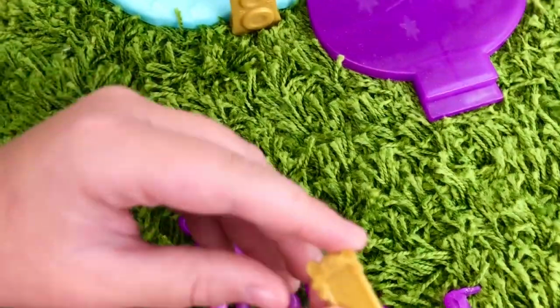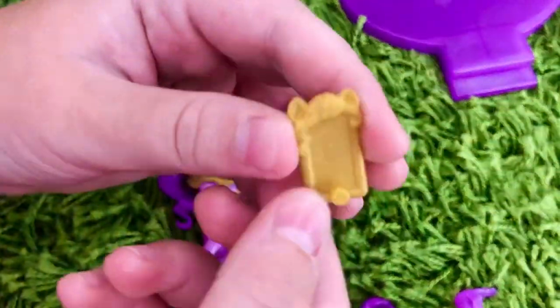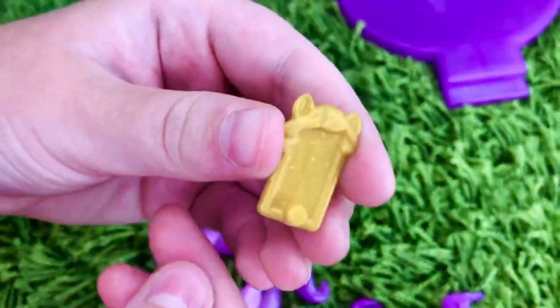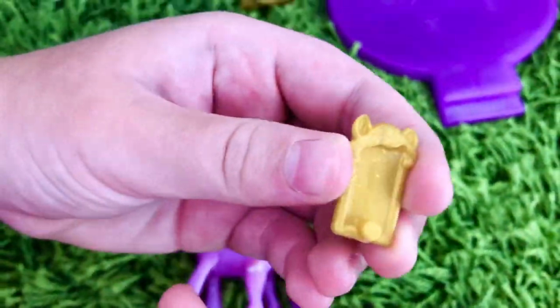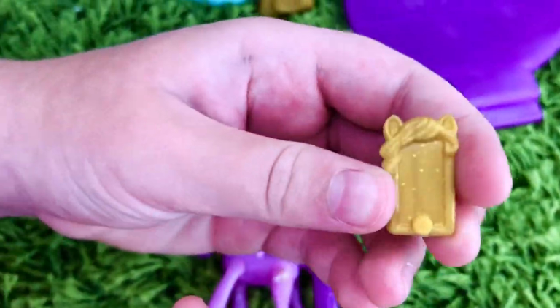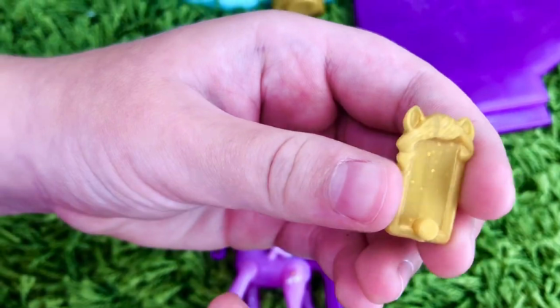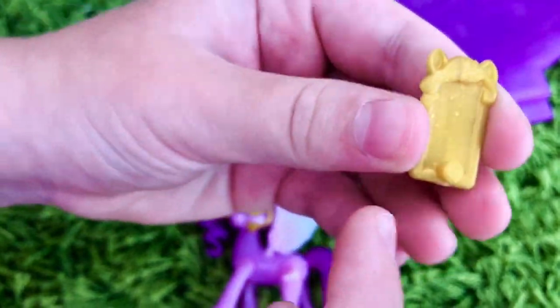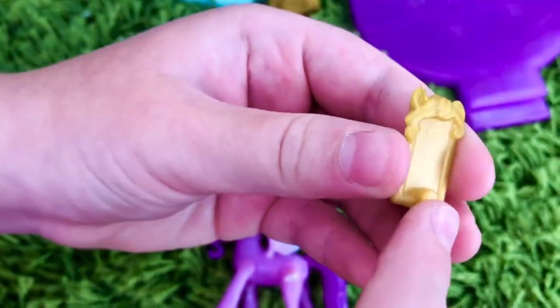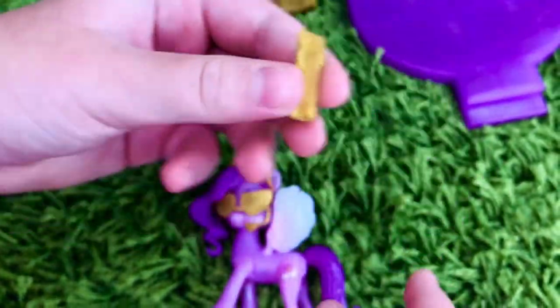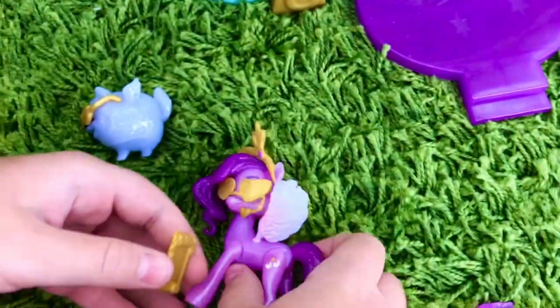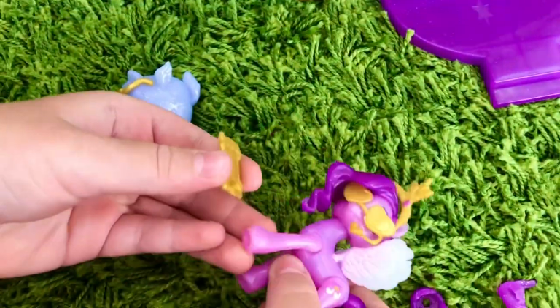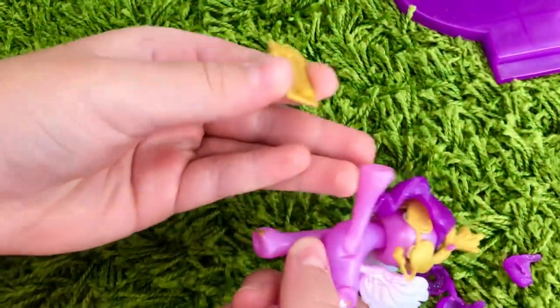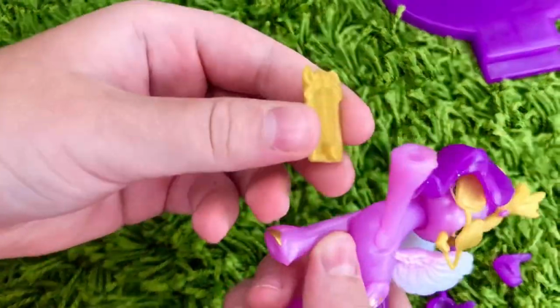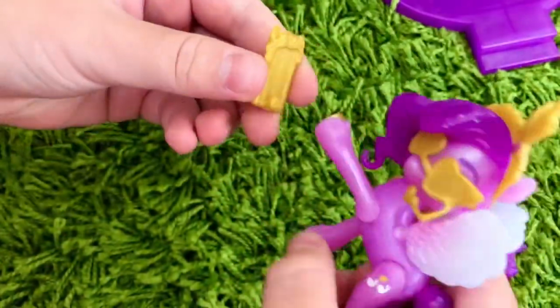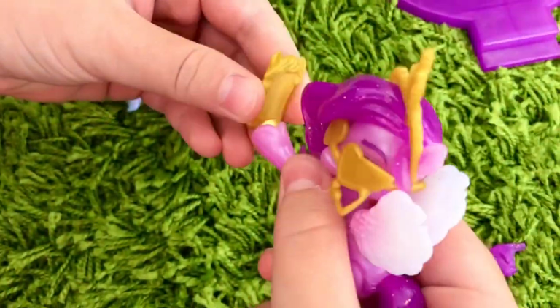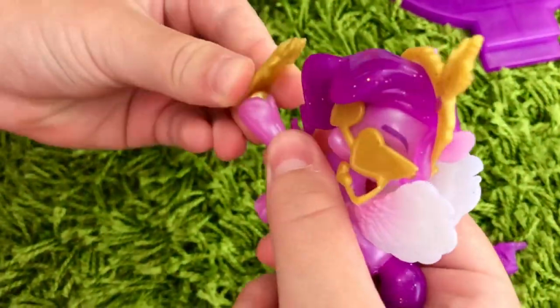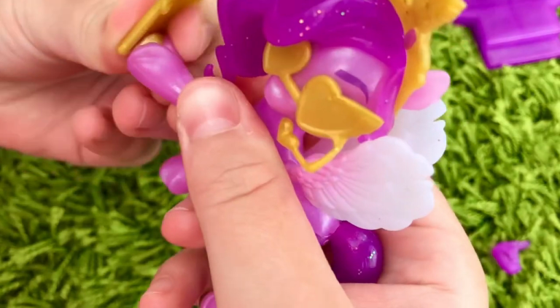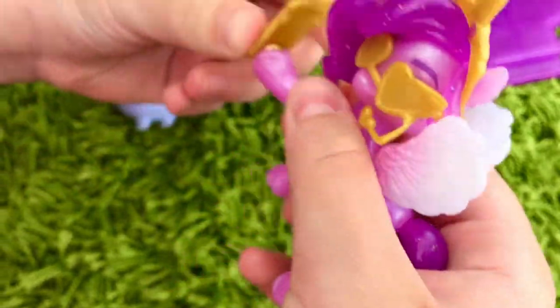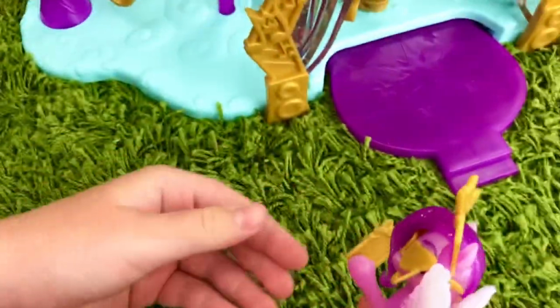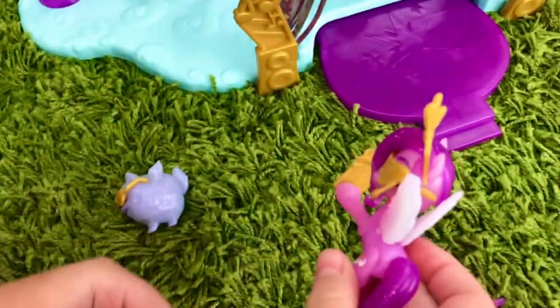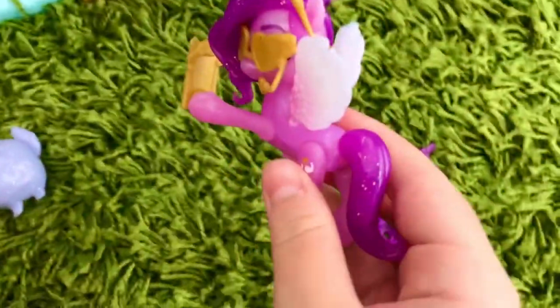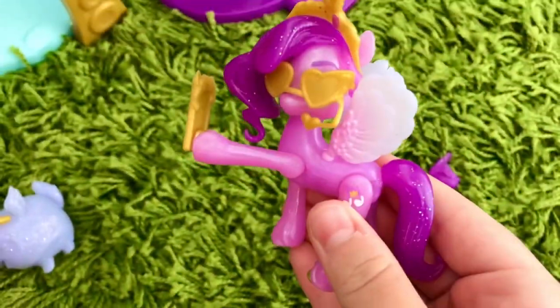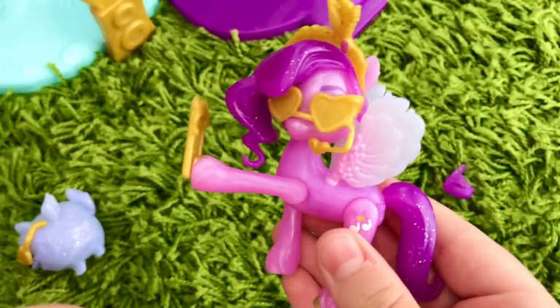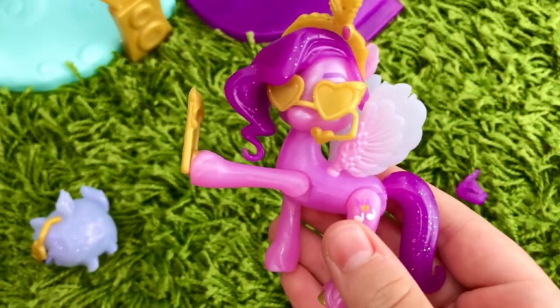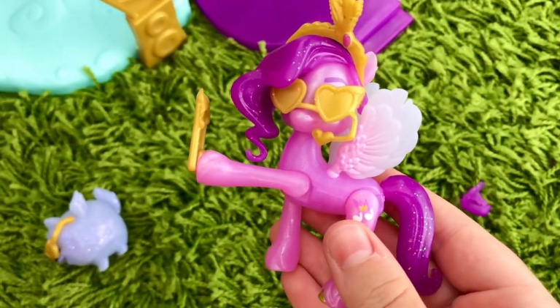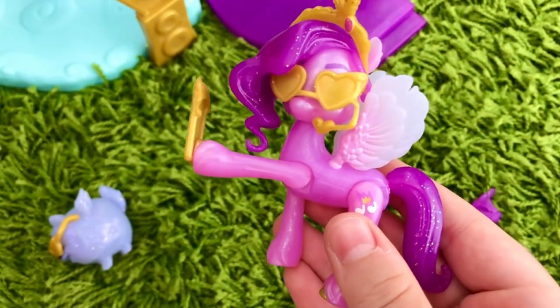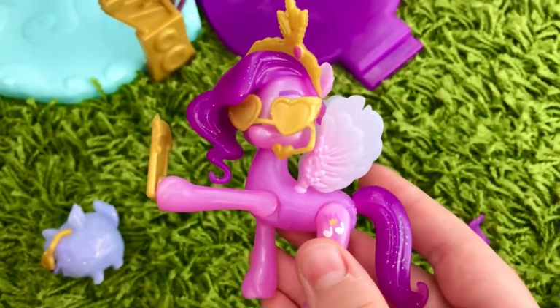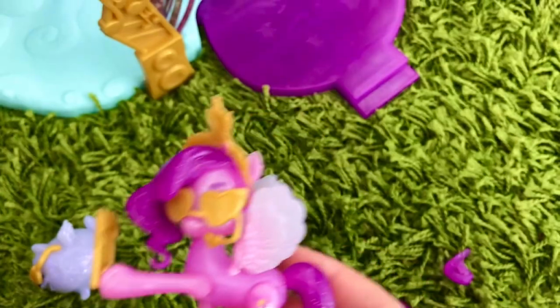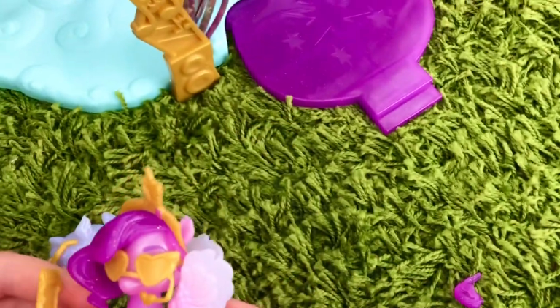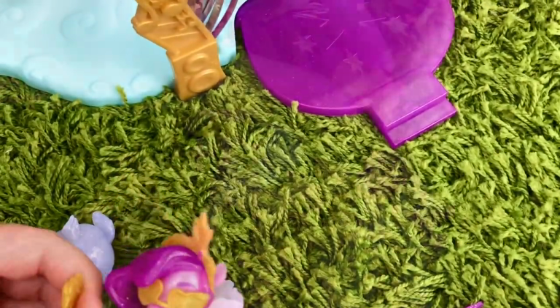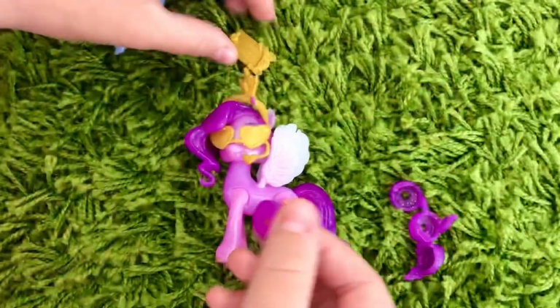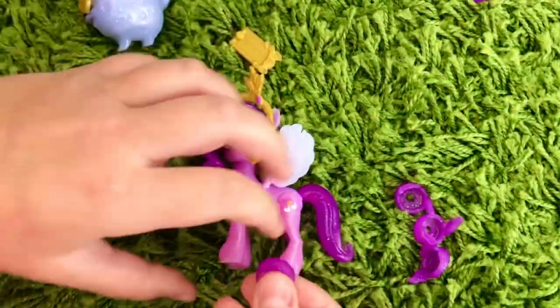This is Pip's smartphone. It has a little peg so it can attach to her hoof. There are special holes on her hooves — even her shoes have holes, which I think is very clever. That way she can hold her phone while still wearing her shoes.